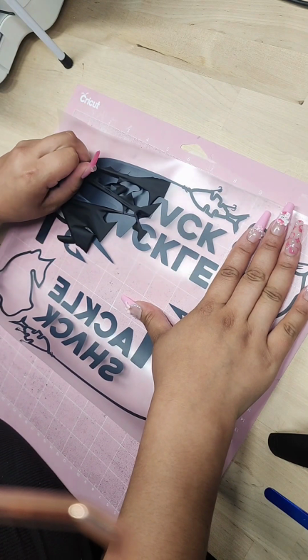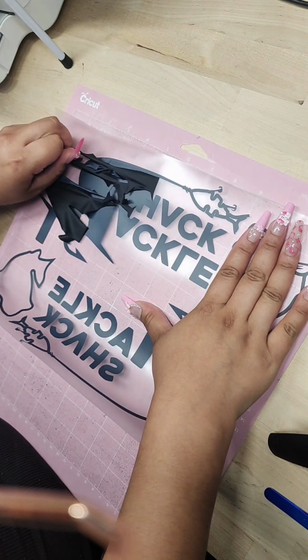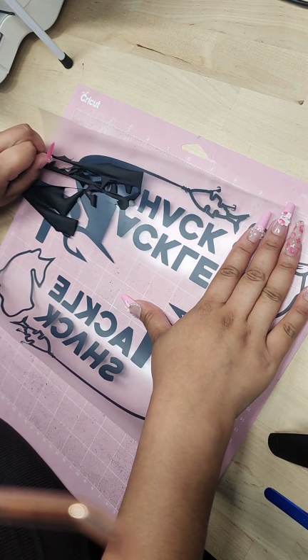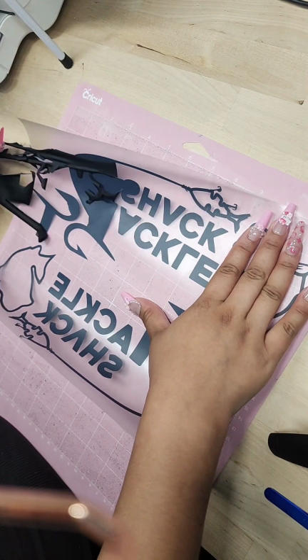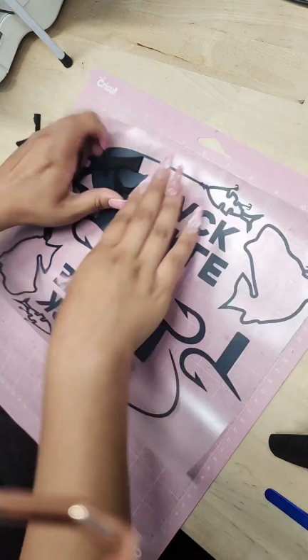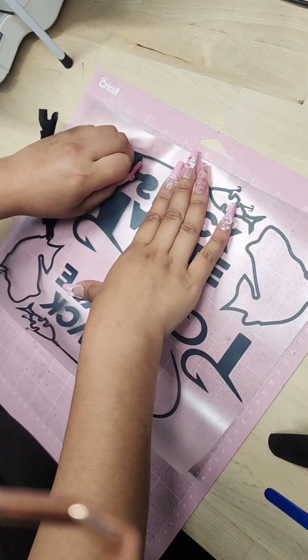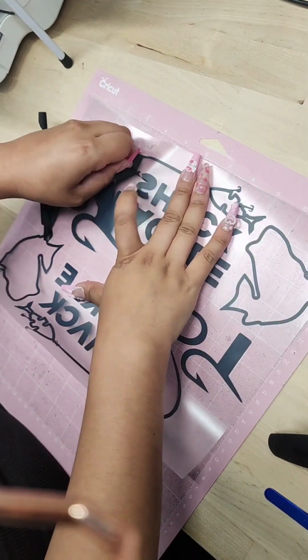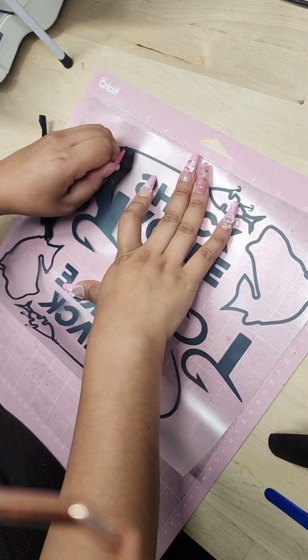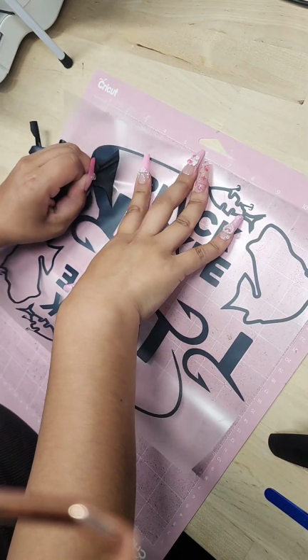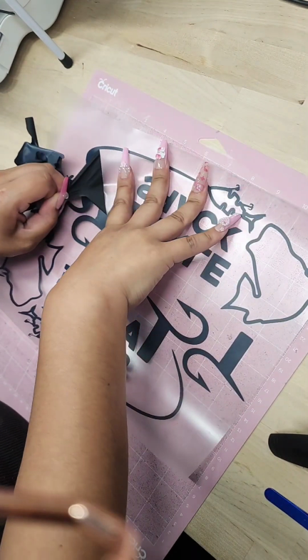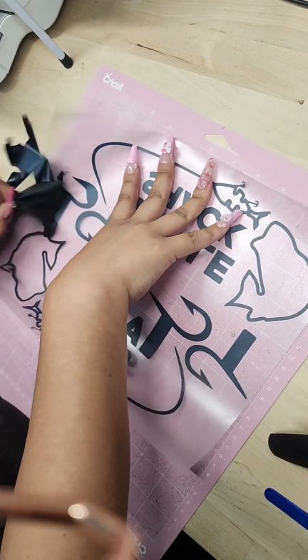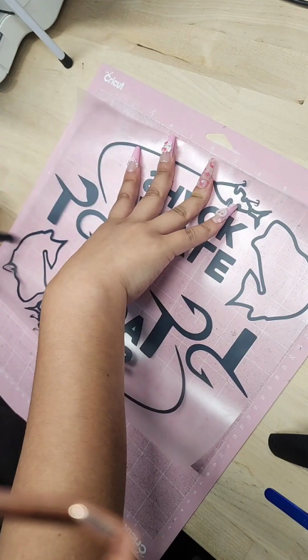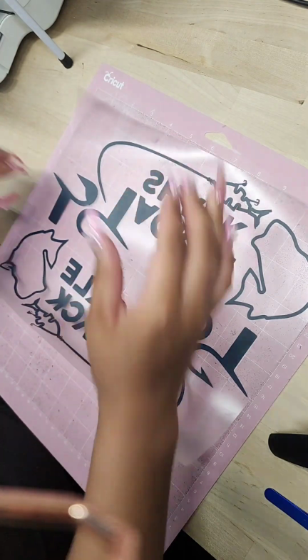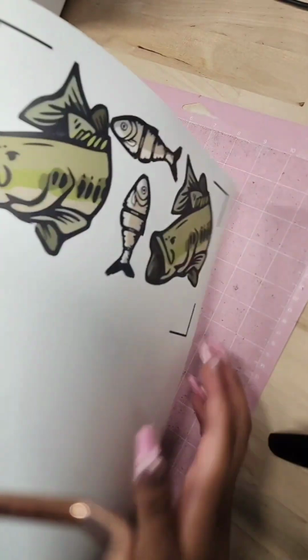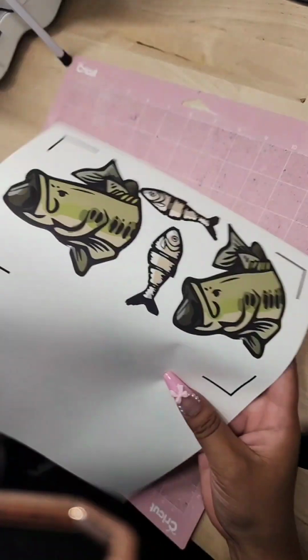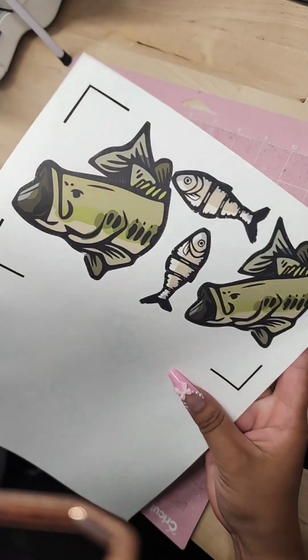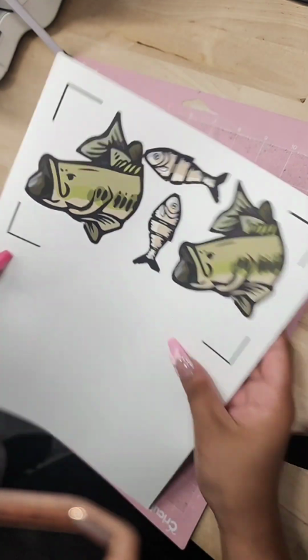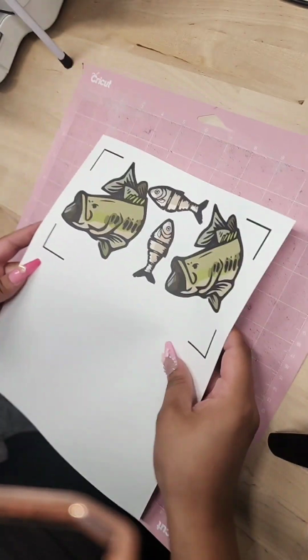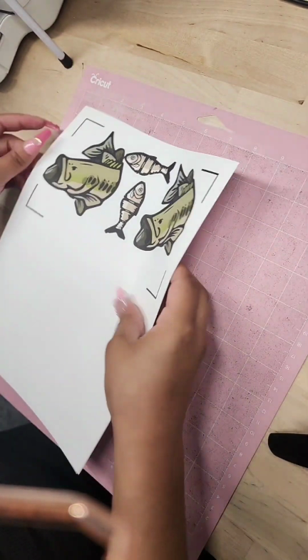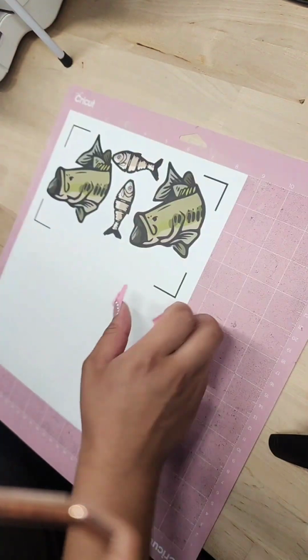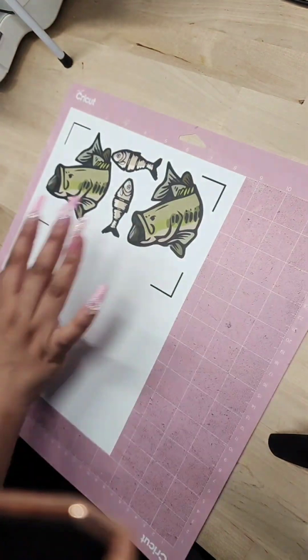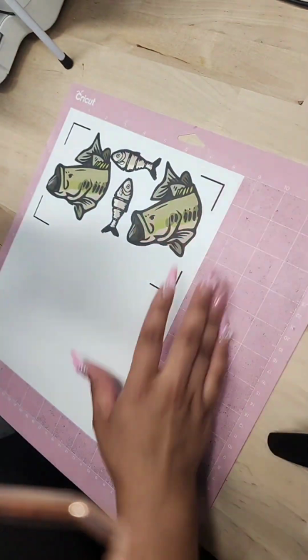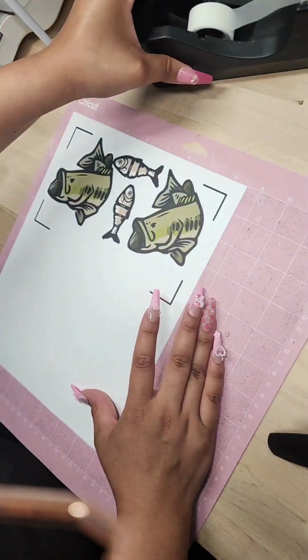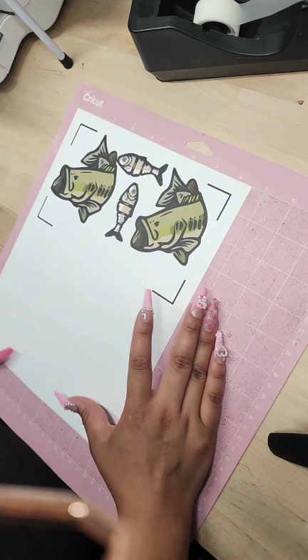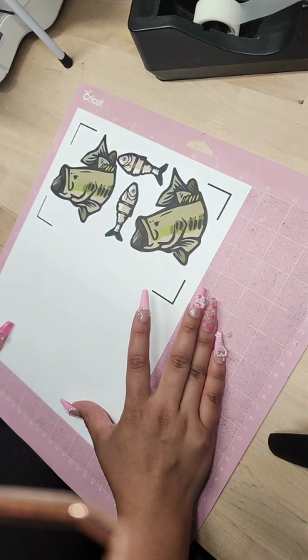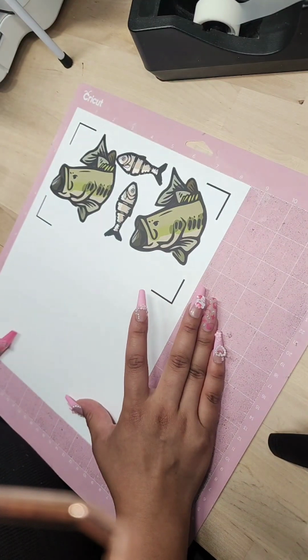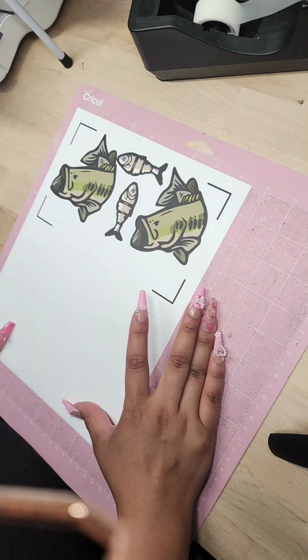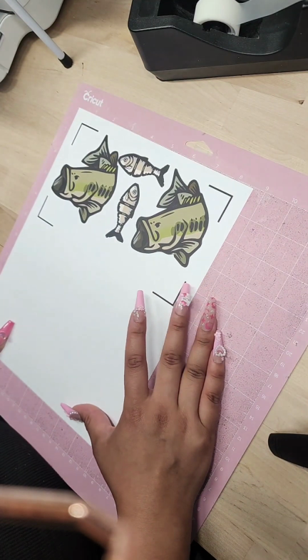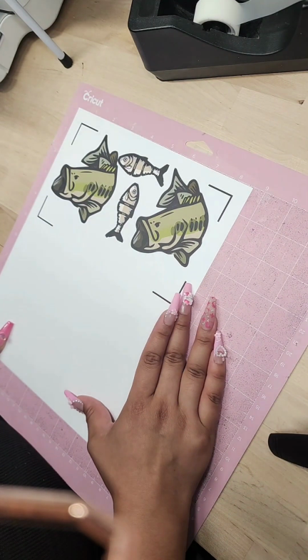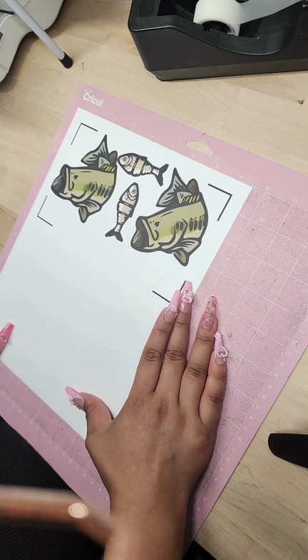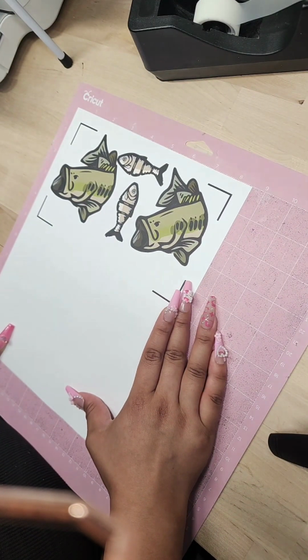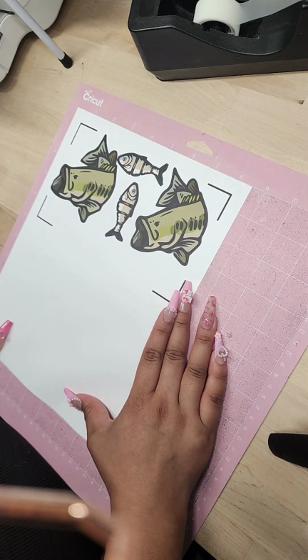Once we have our vinyl weeded, we can move on to the print and cut page. Begin by just taking your page and placing it right on top of the mat, and I'll be using some scotch tape to secure my page onto the mat.